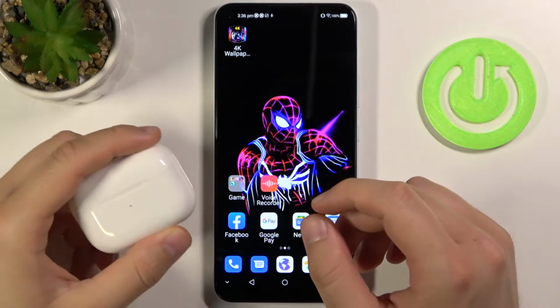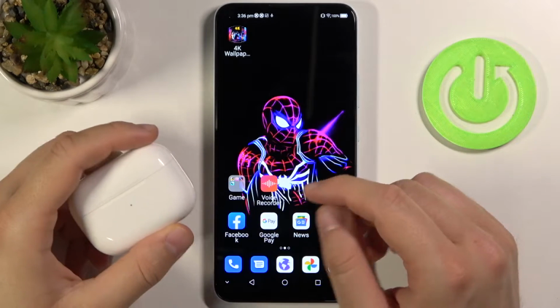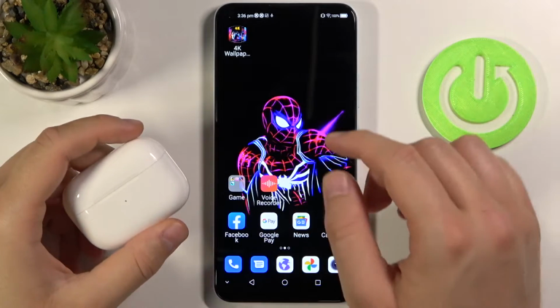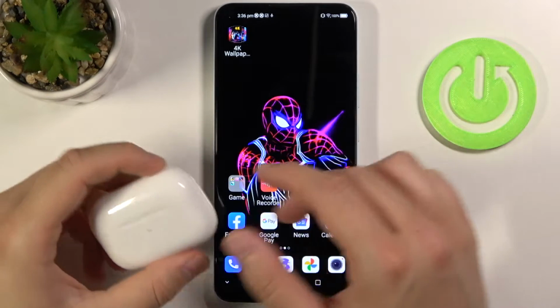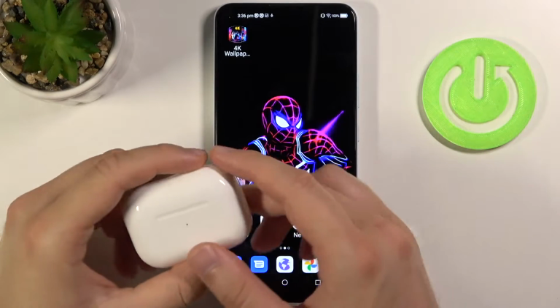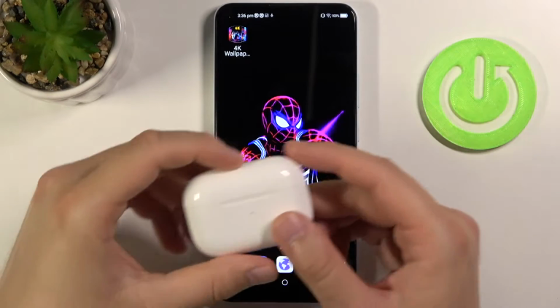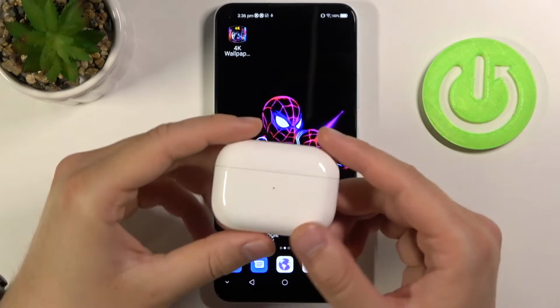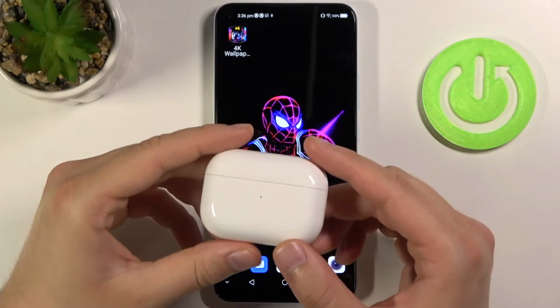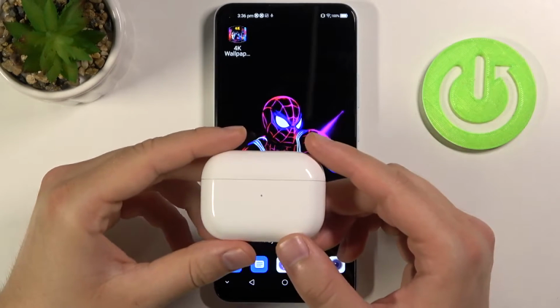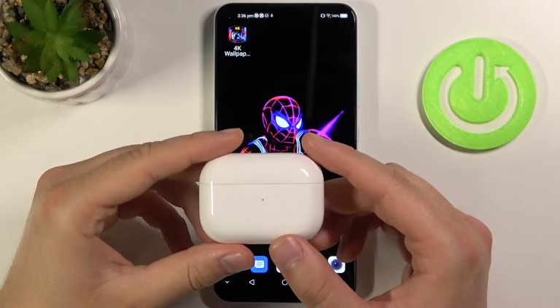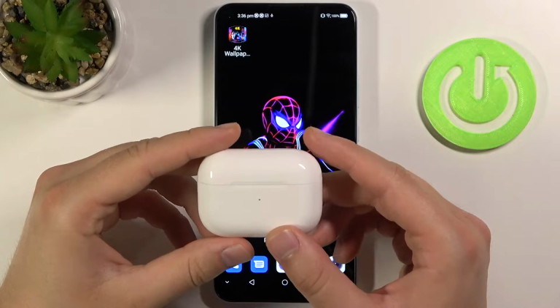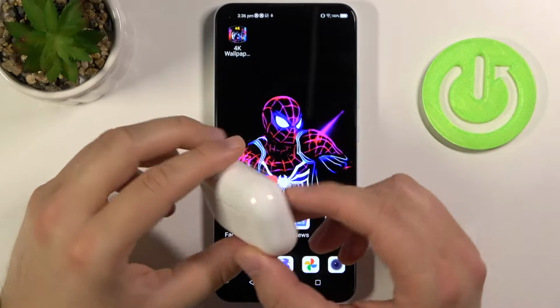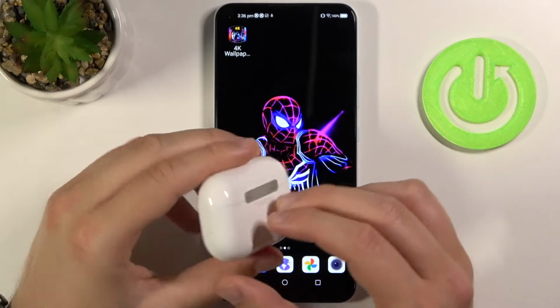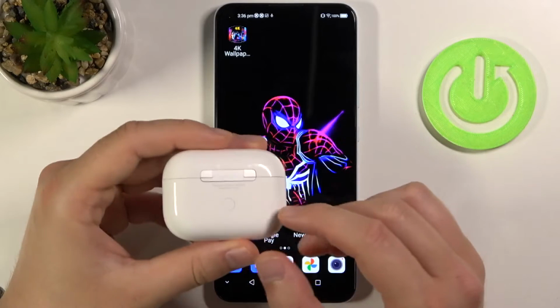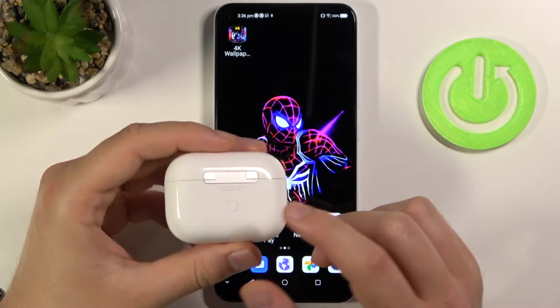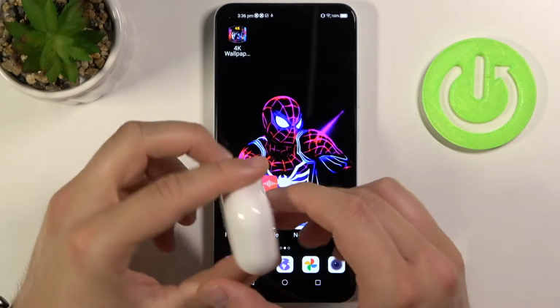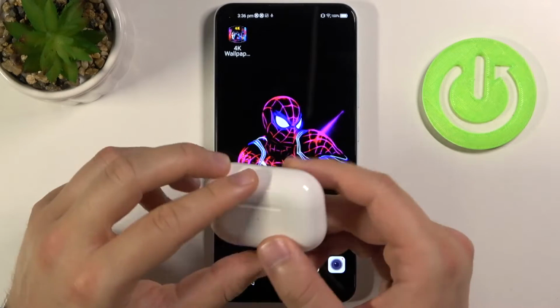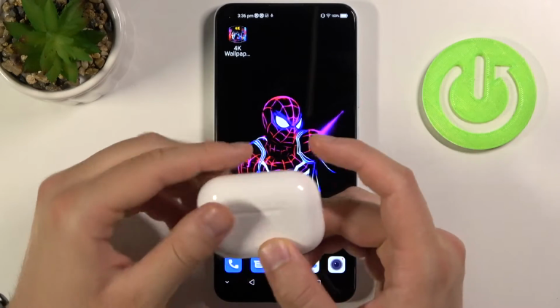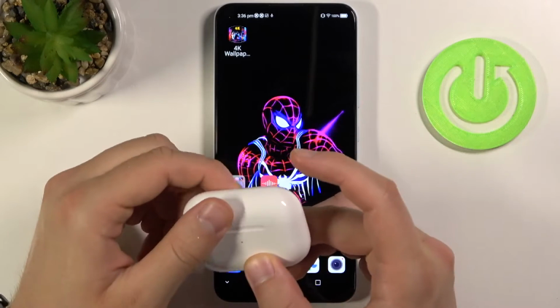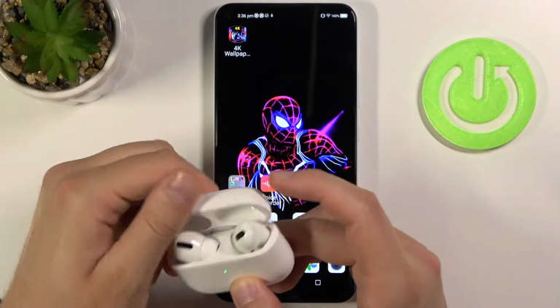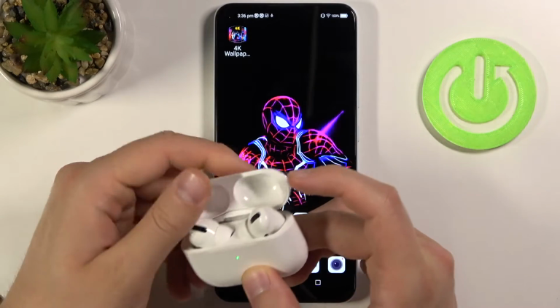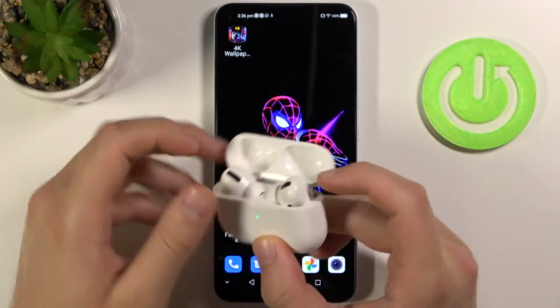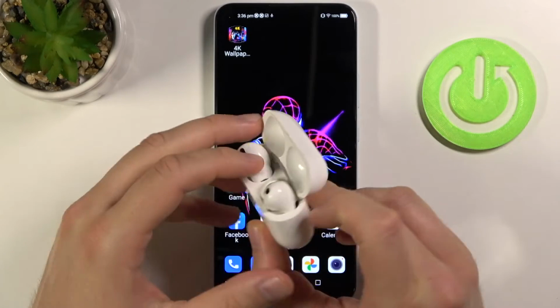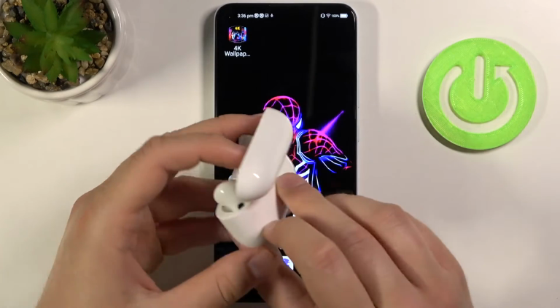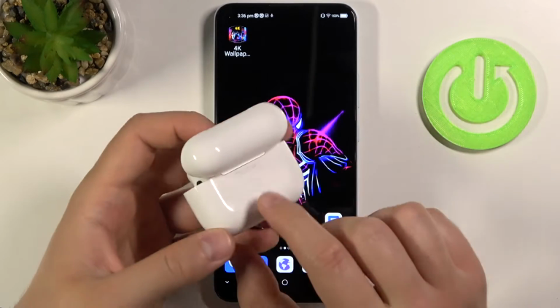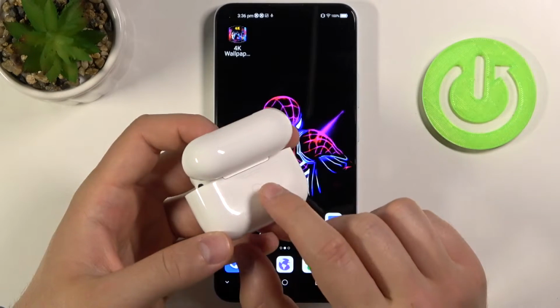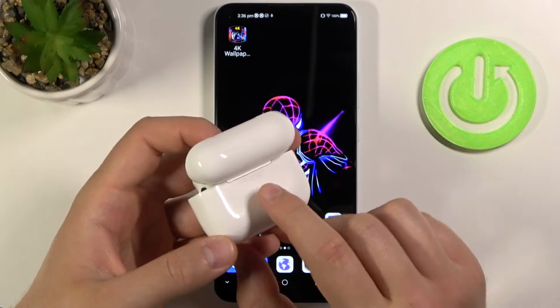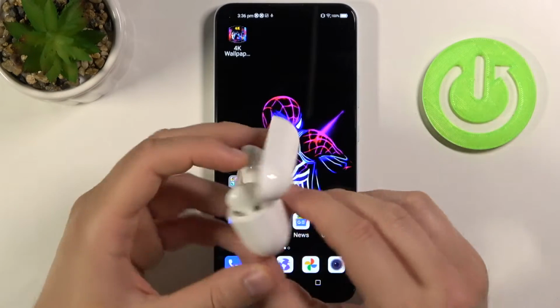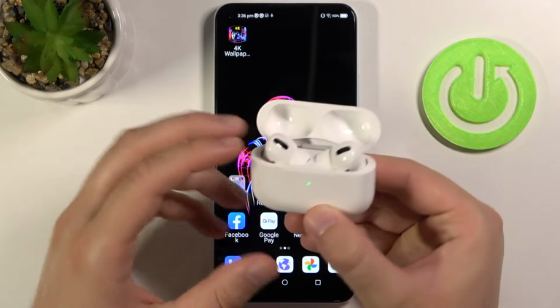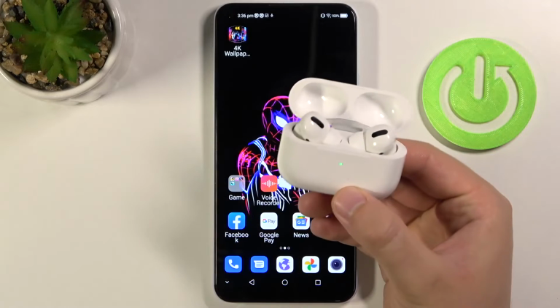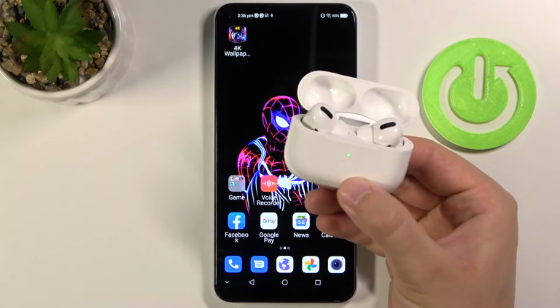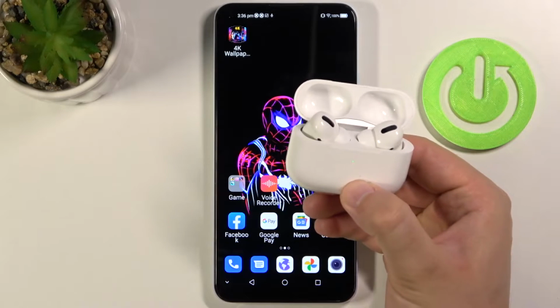First, you have to move AirPods to the pairing mode. You have to open the charging case just like that and click and hold the back button. So take a look.